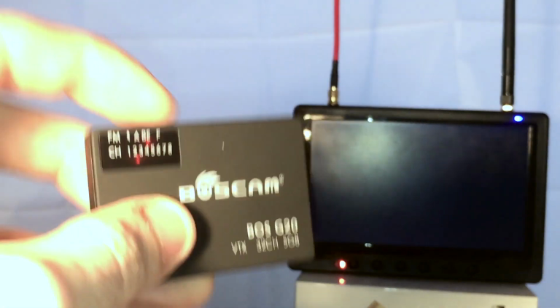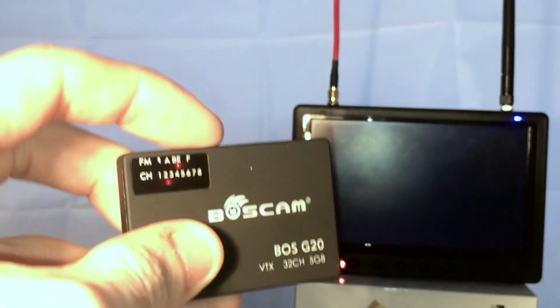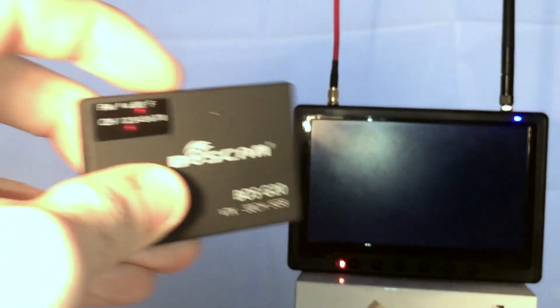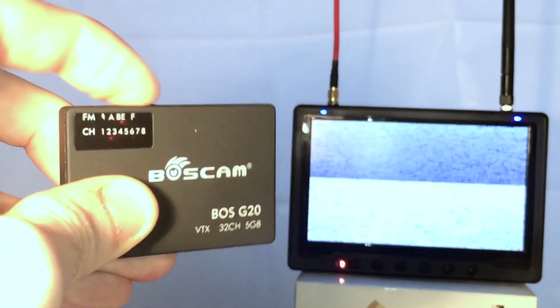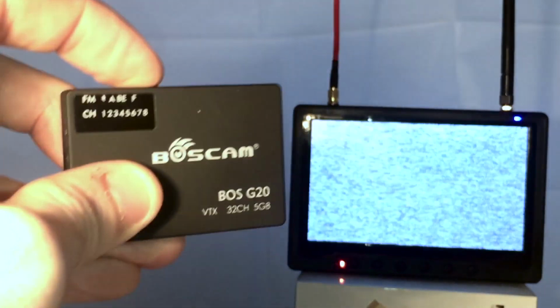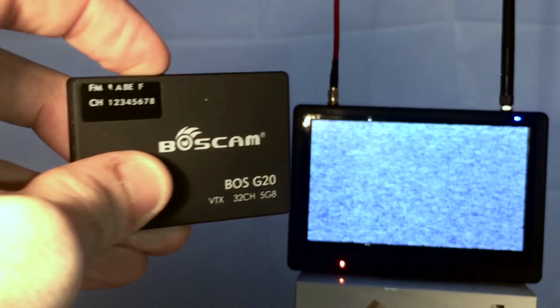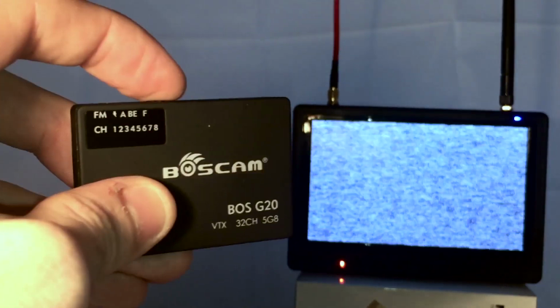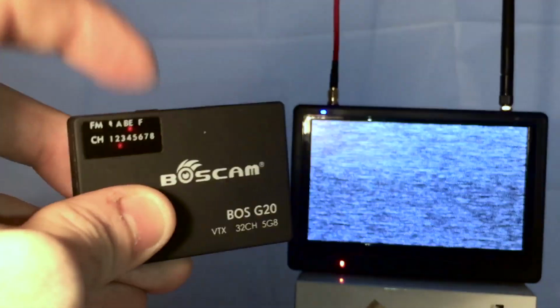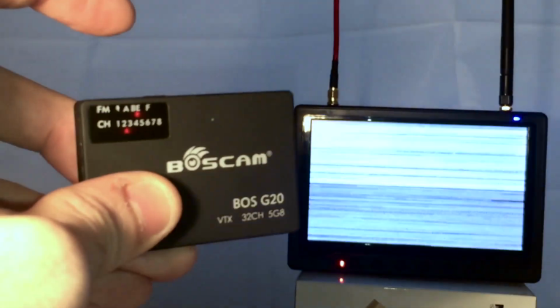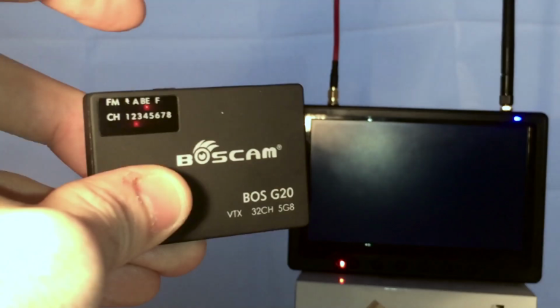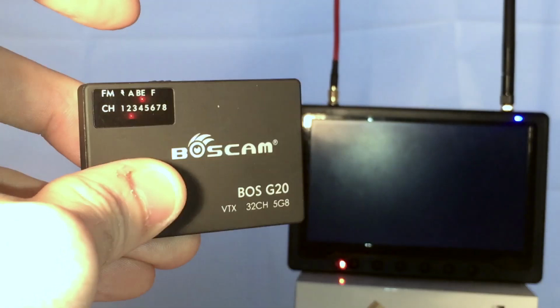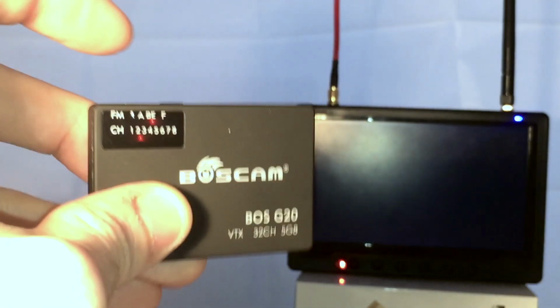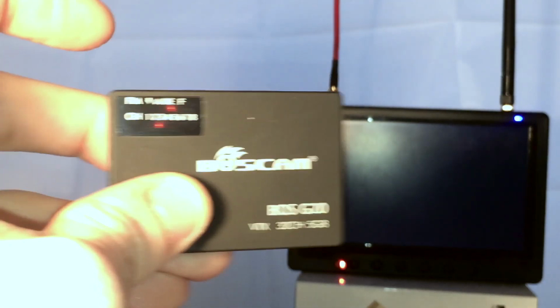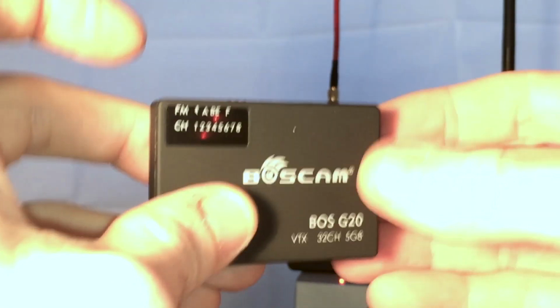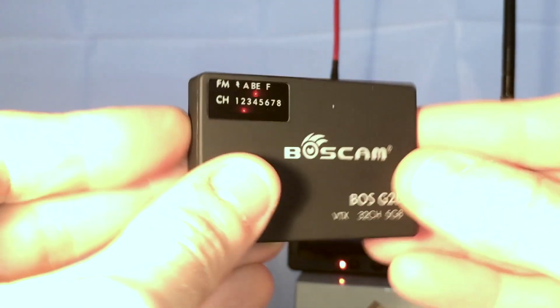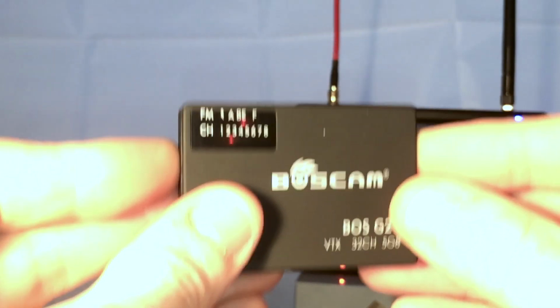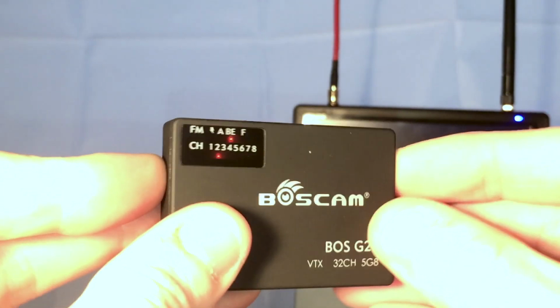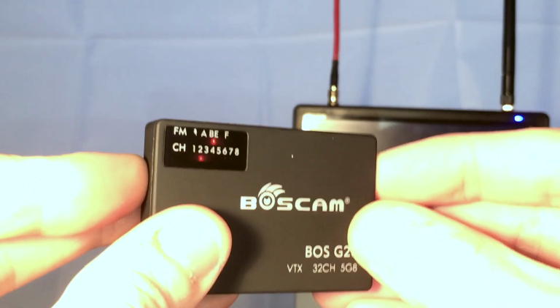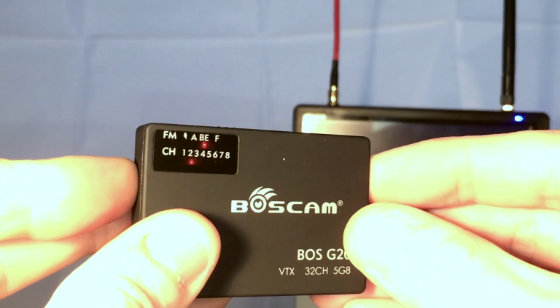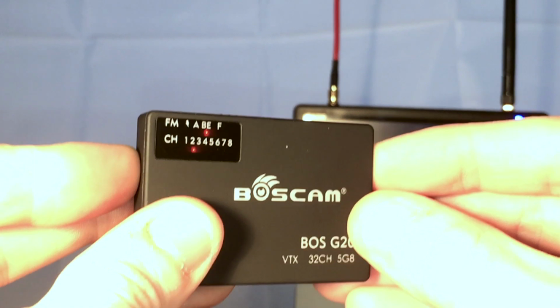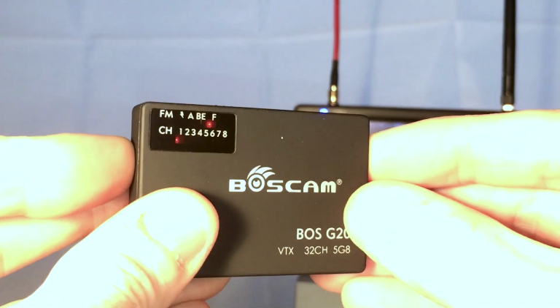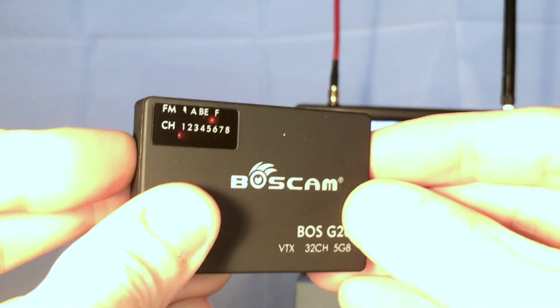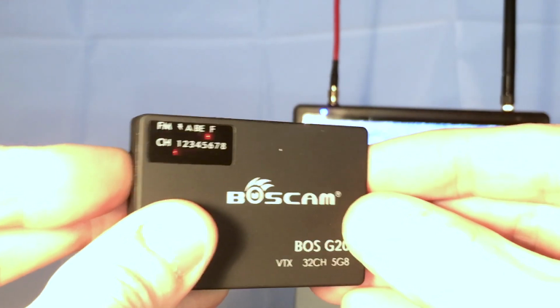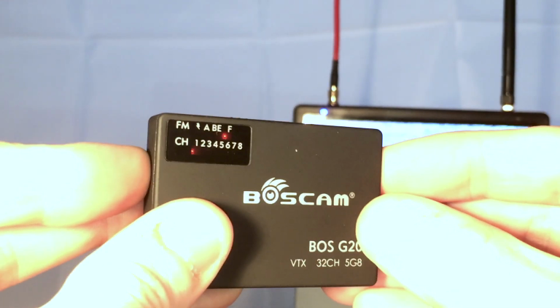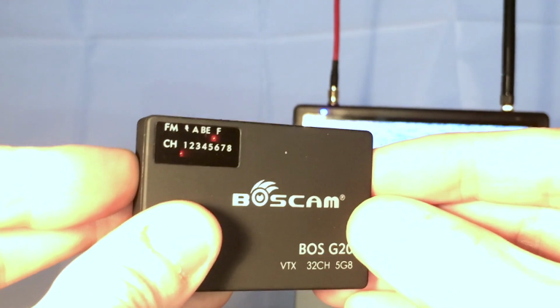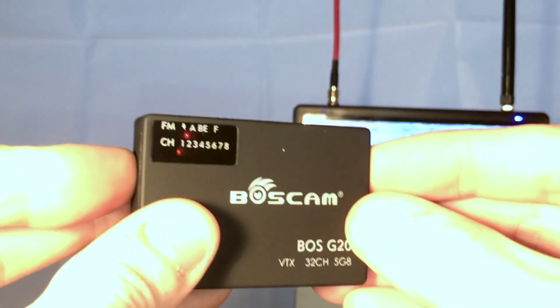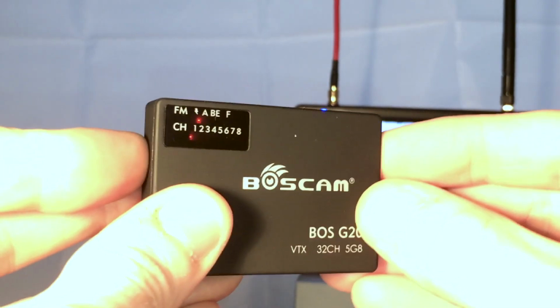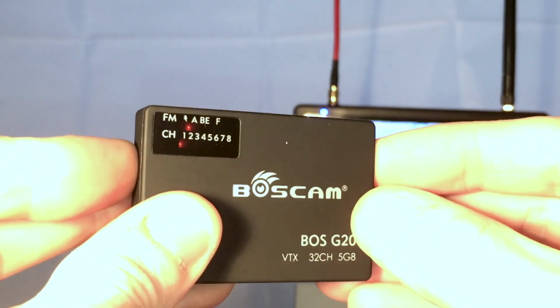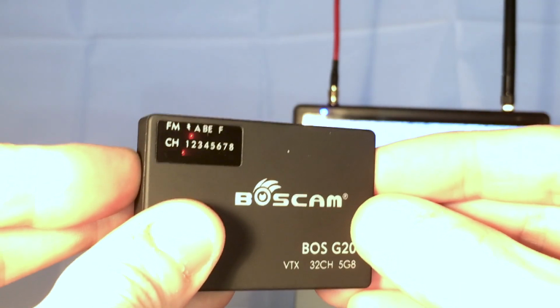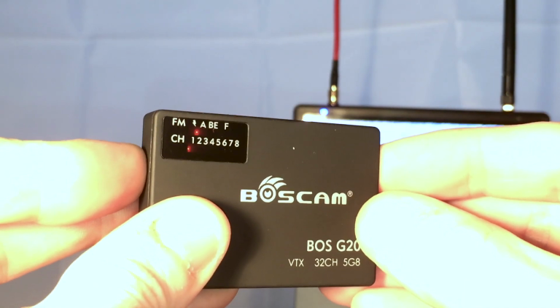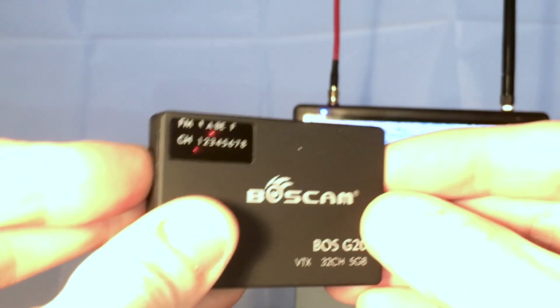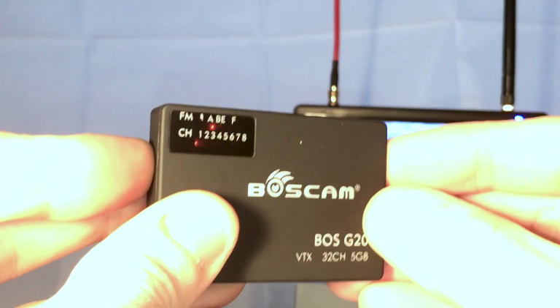On the back we've got a display for the band and the channel — any one of 32 channels over 4 bands. There's a button on the side for changing that, so a long press will cycle through the bands, and a short press will cycle through the channels.